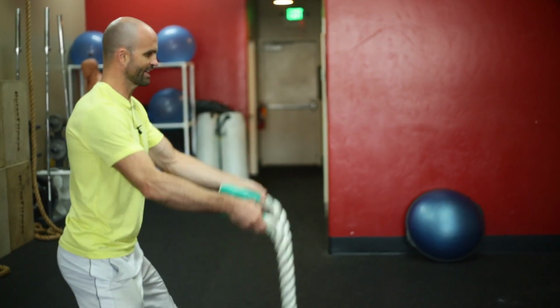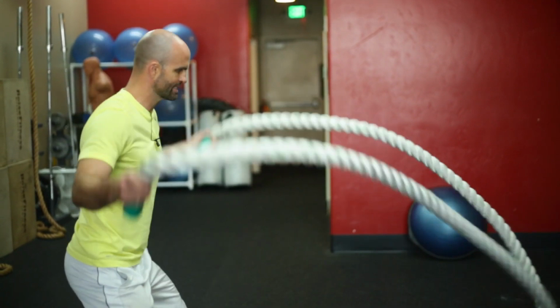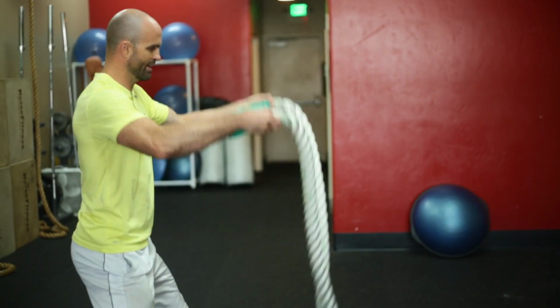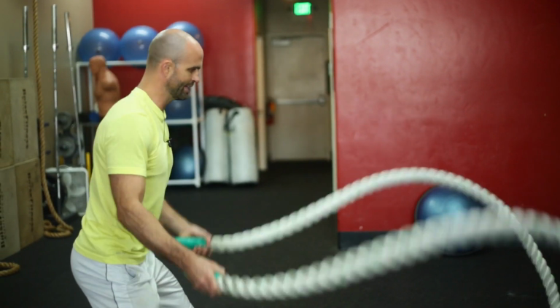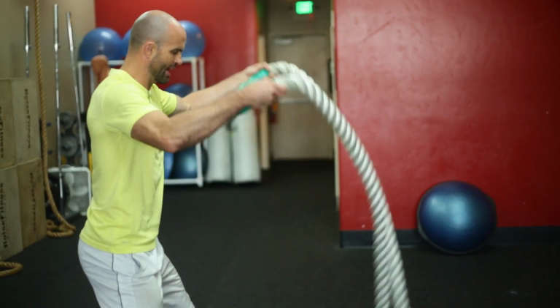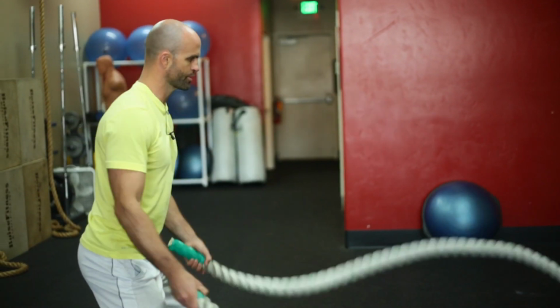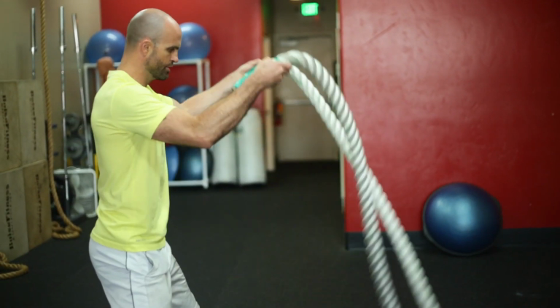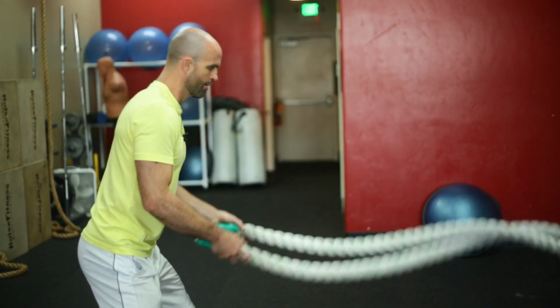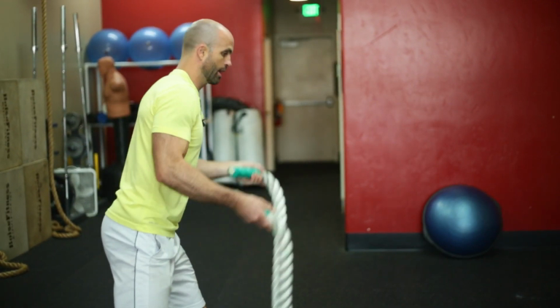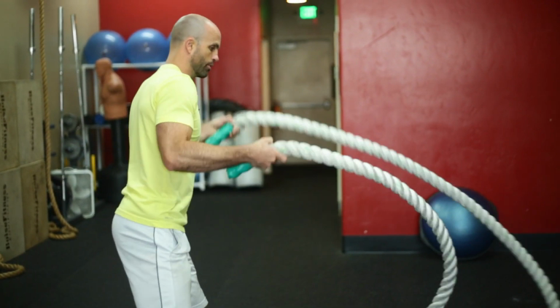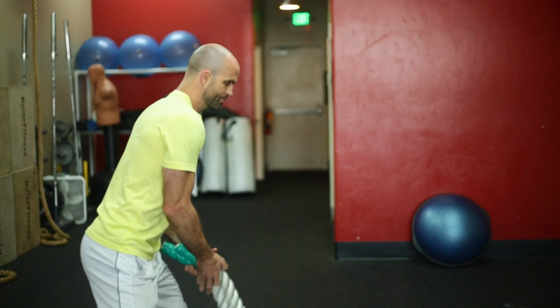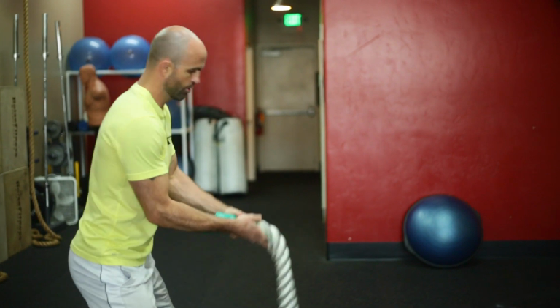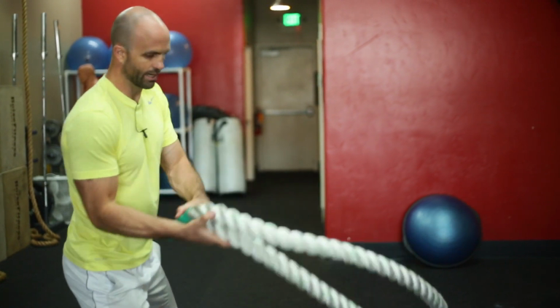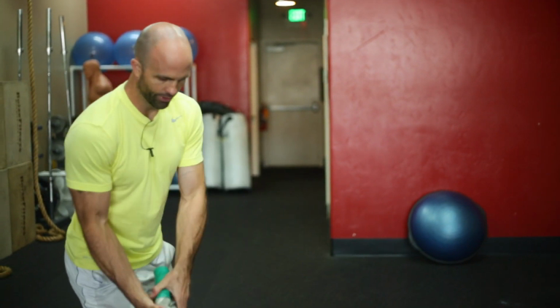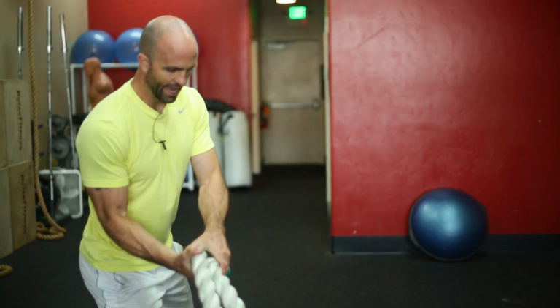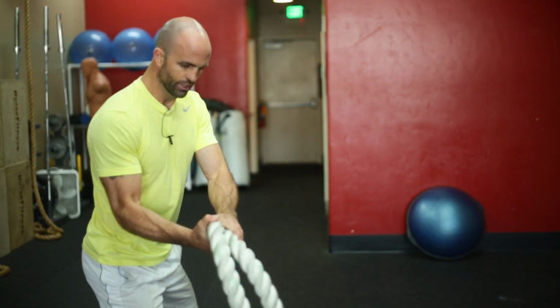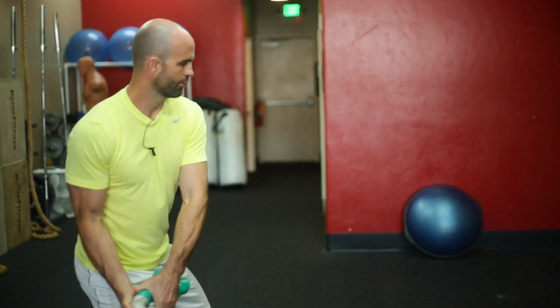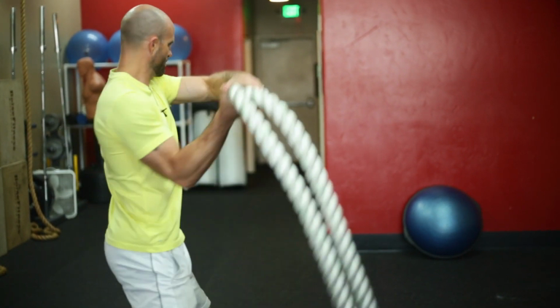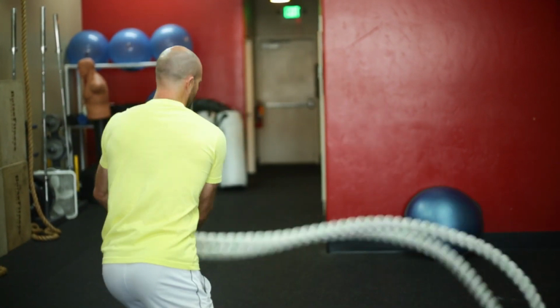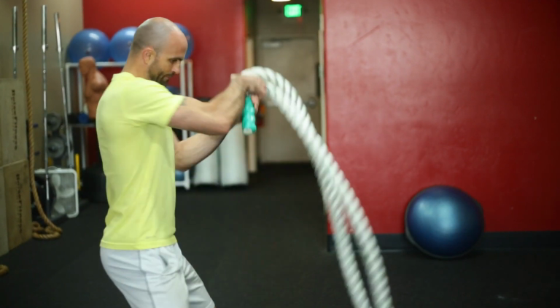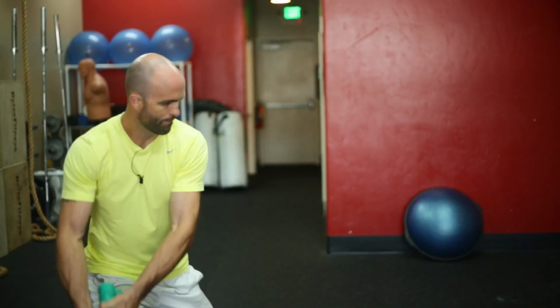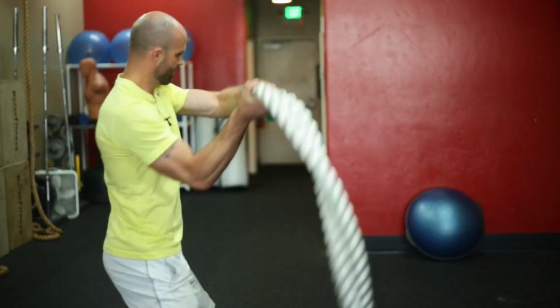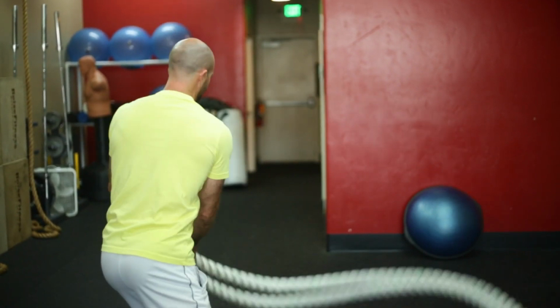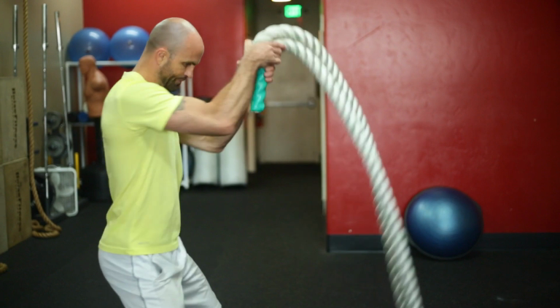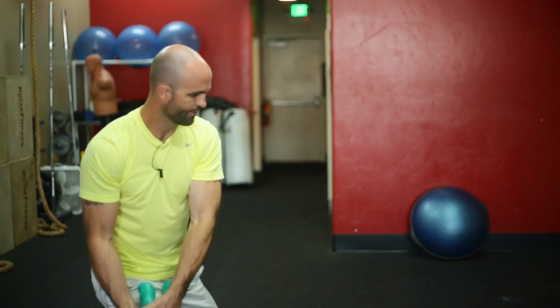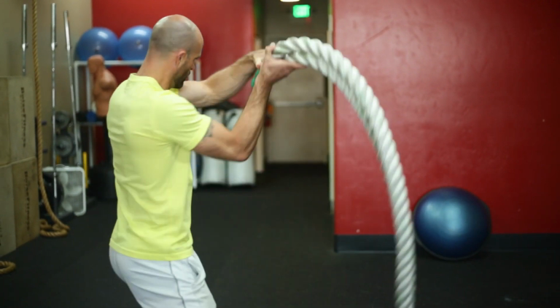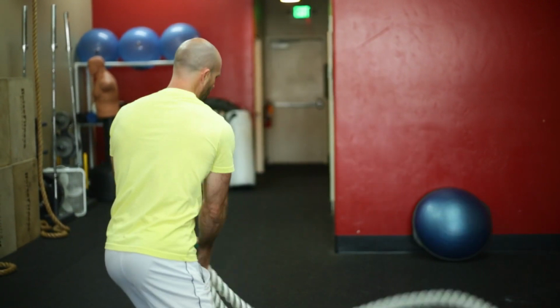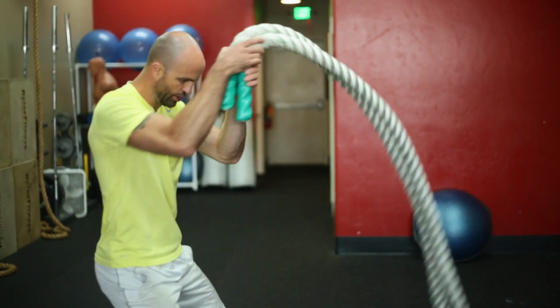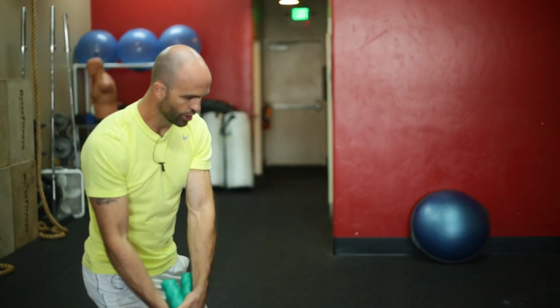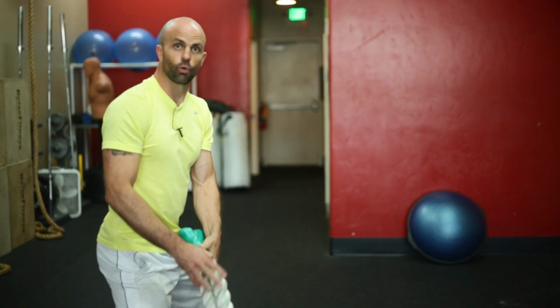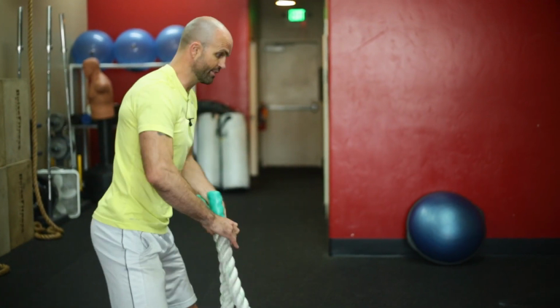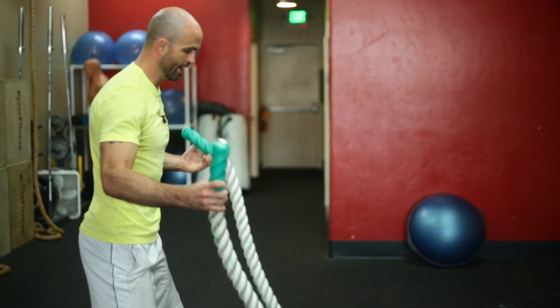Athletic stance, slight bend in the knees, abs are engaged. From there, we'd go to flips. Take it in both handles, kind of almost gripping it like a bat, back and forth — 25 each way there.